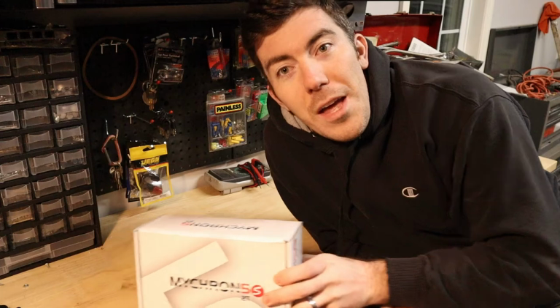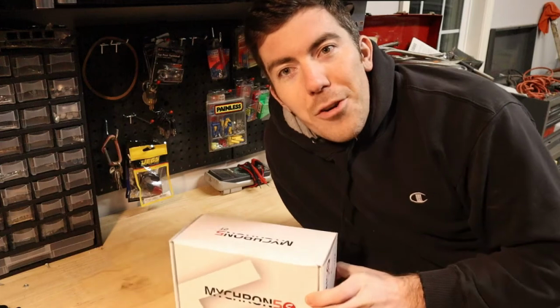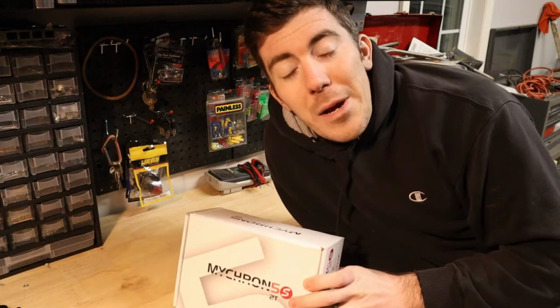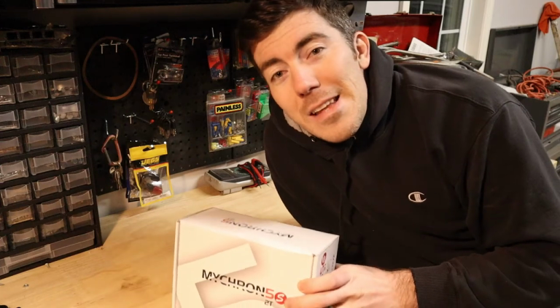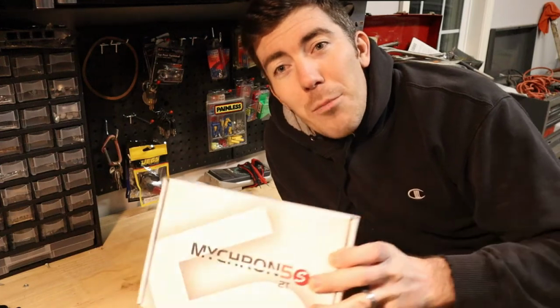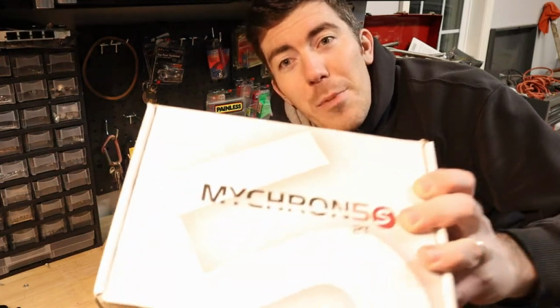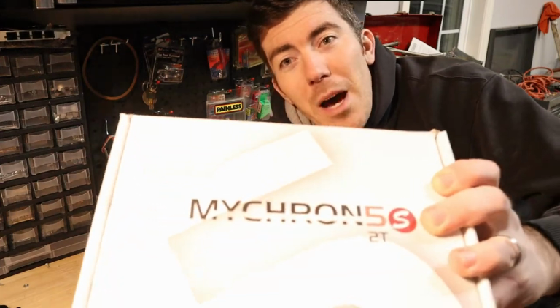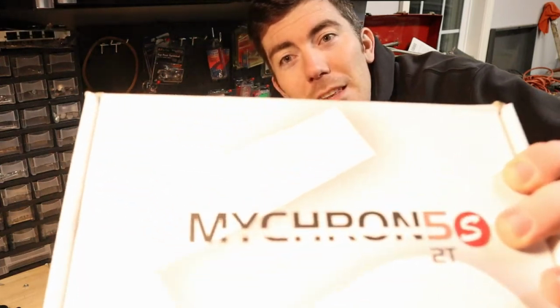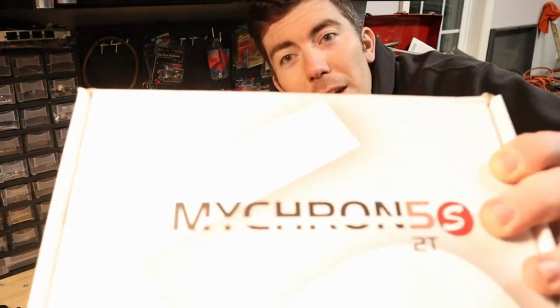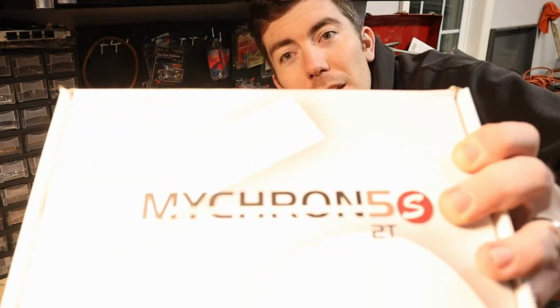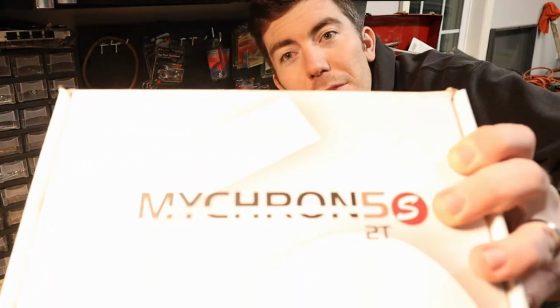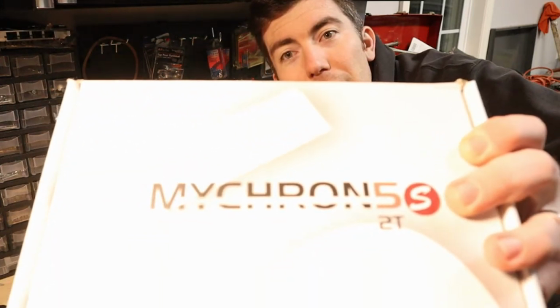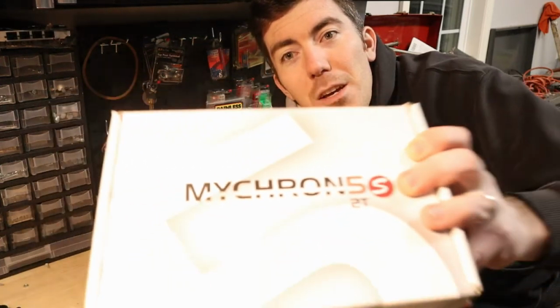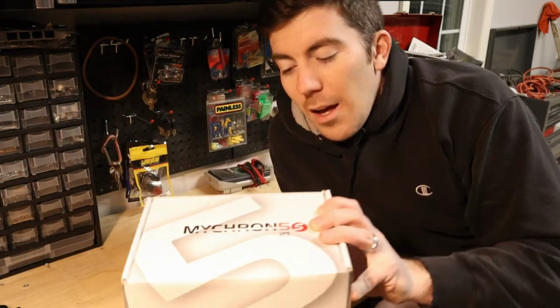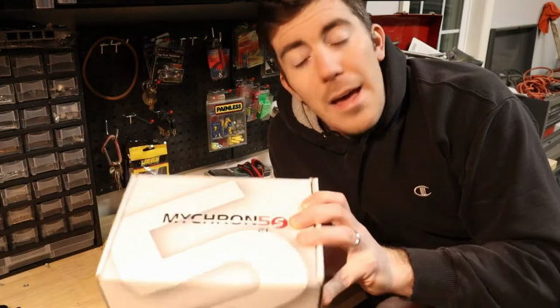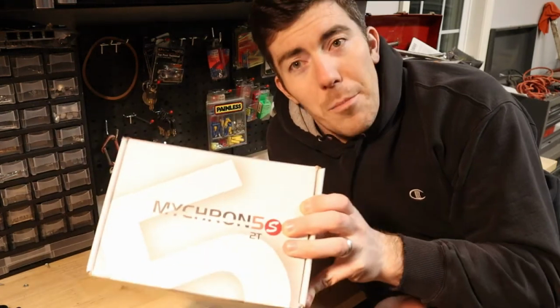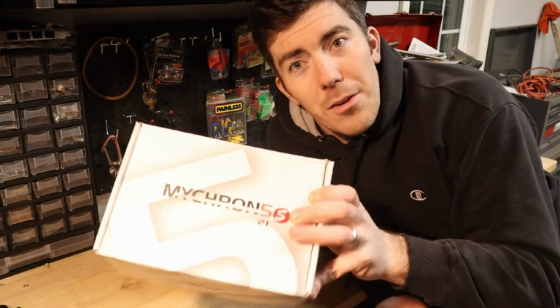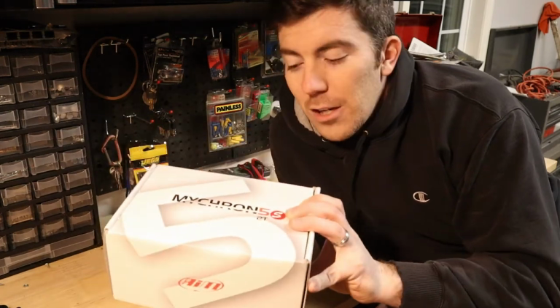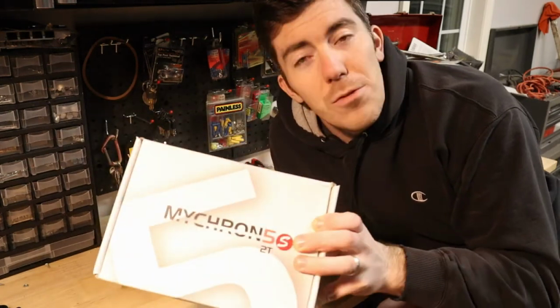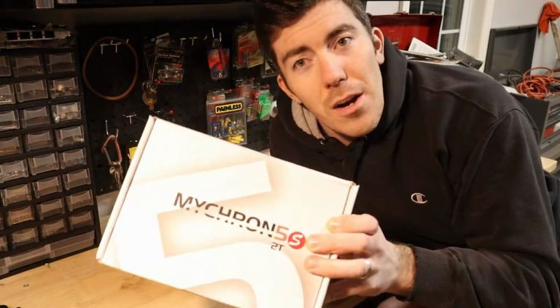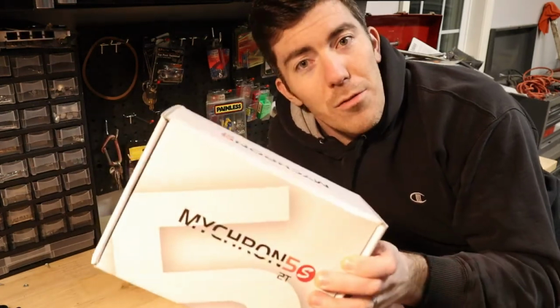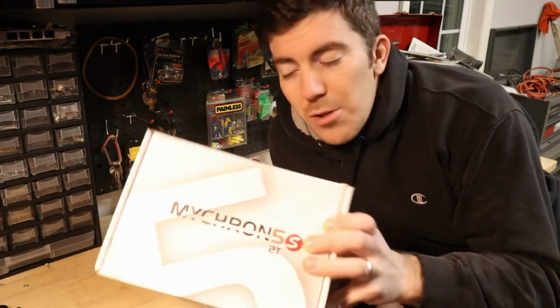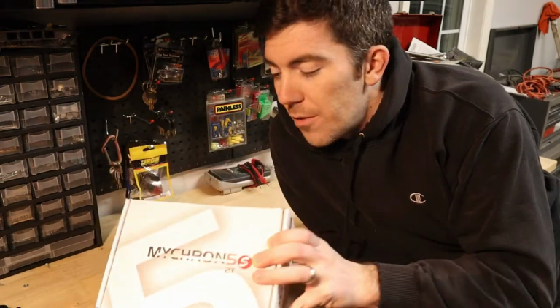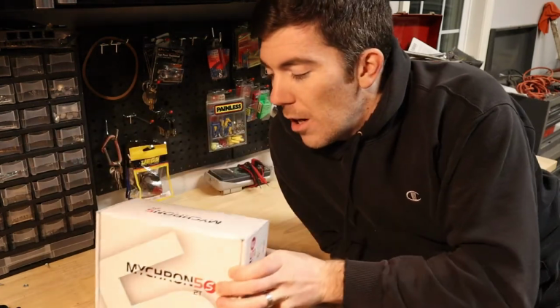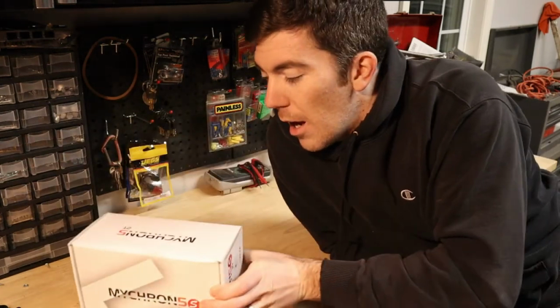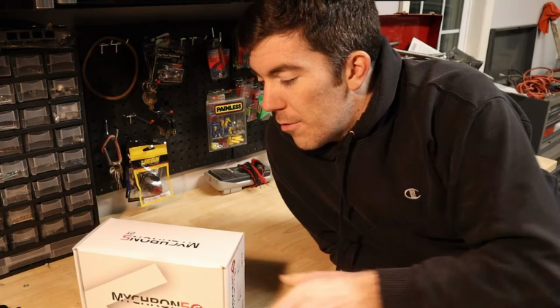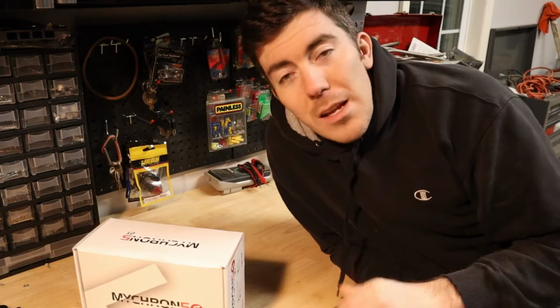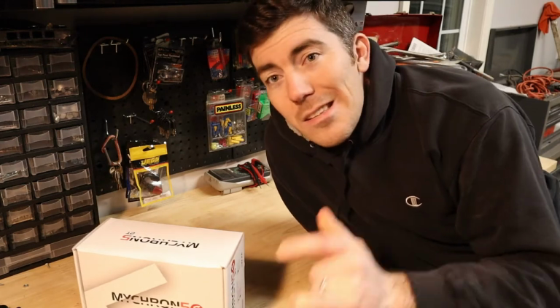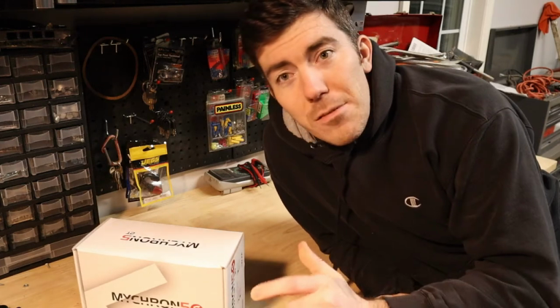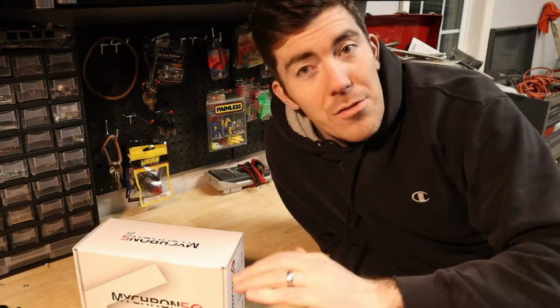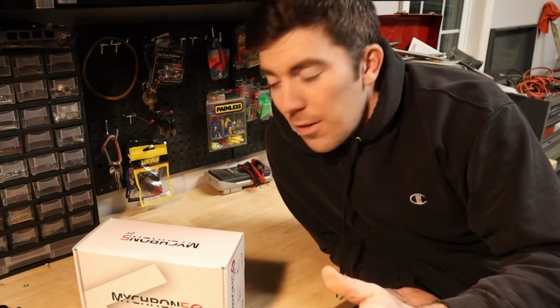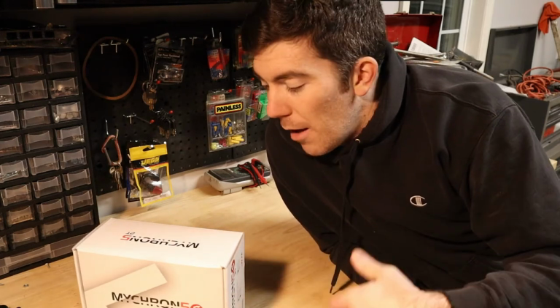Today I'm going to be unboxing the Micron 5 S model. This is actually a 2T variant, so I have two temperature sensors in this one, and this is the S model that just came out.